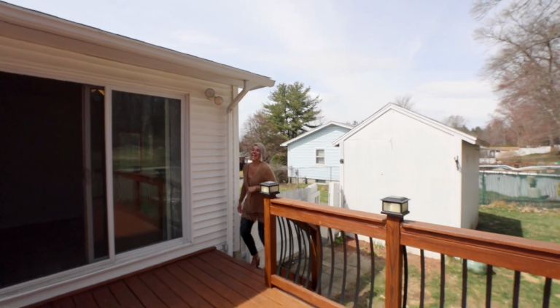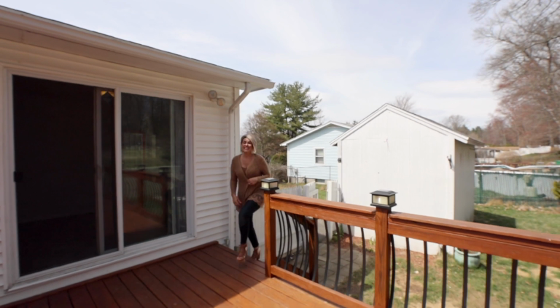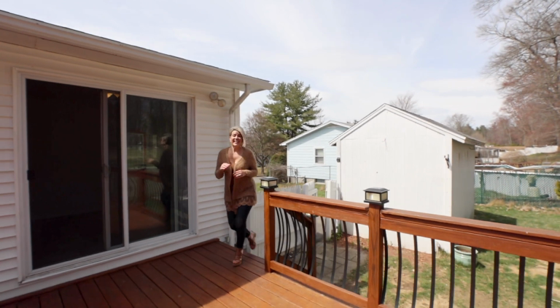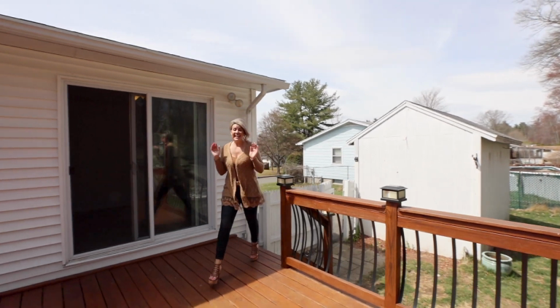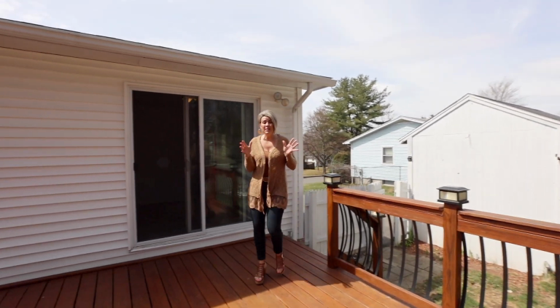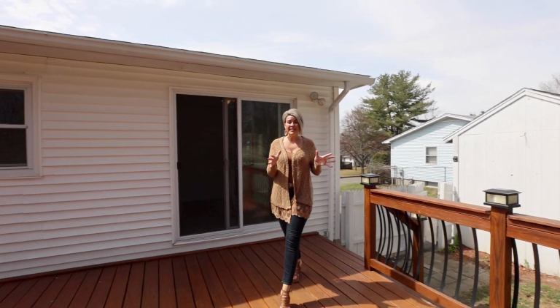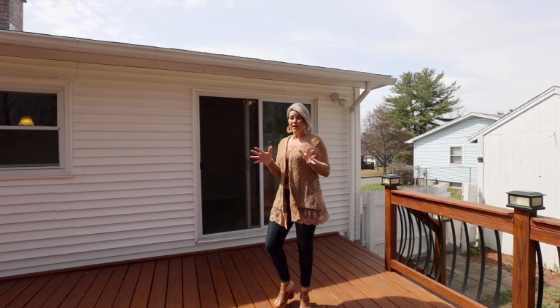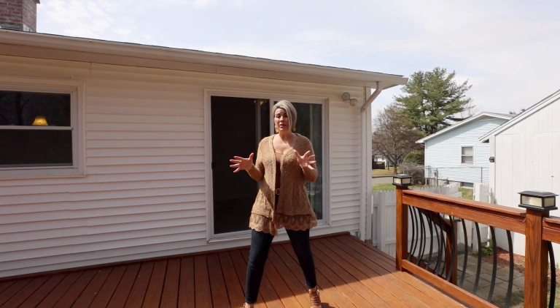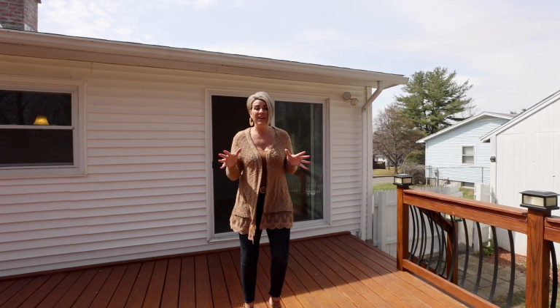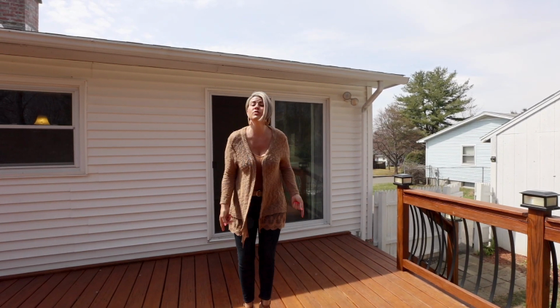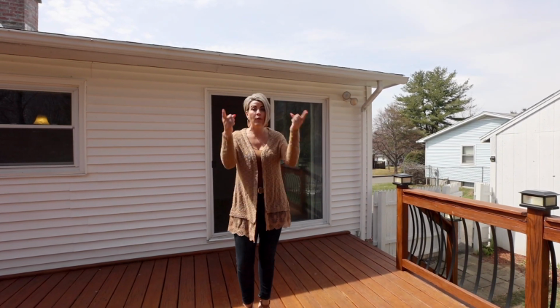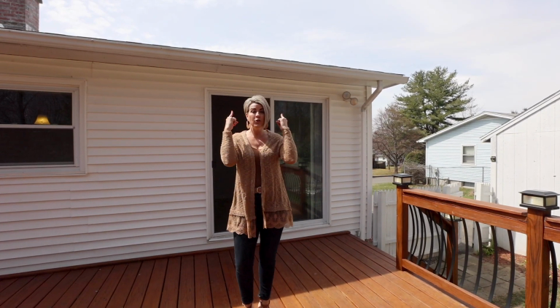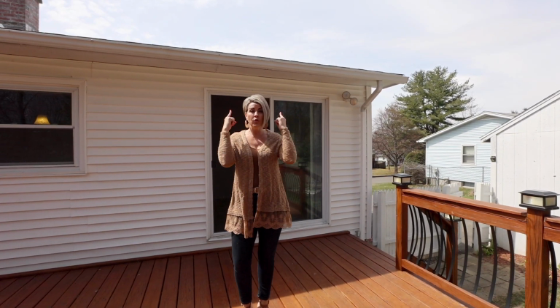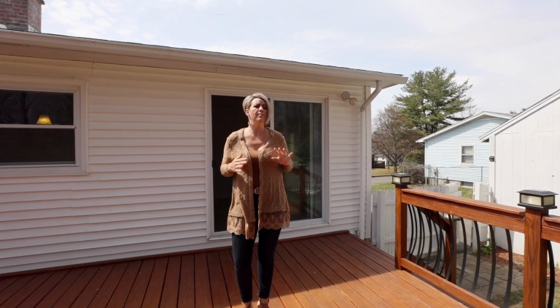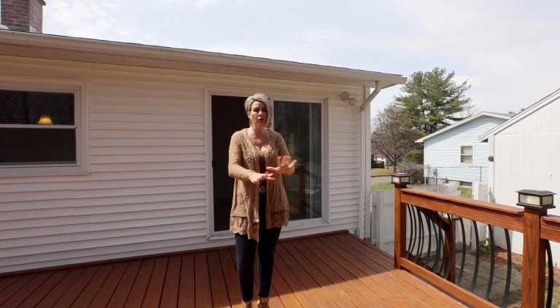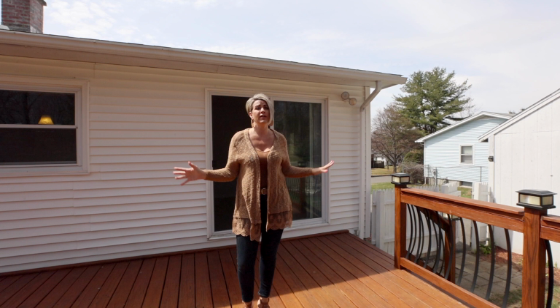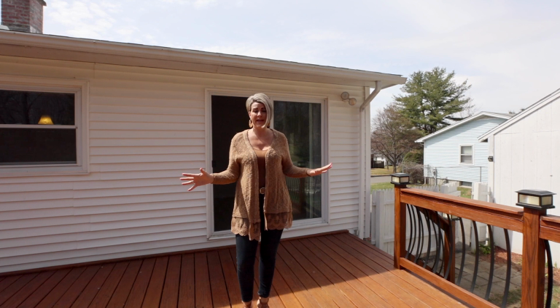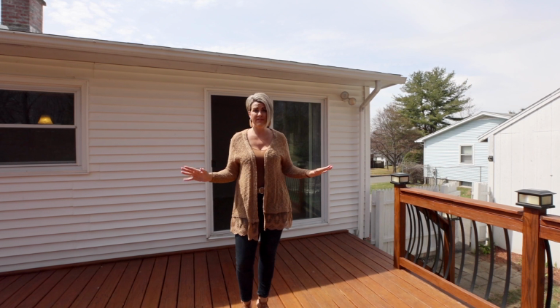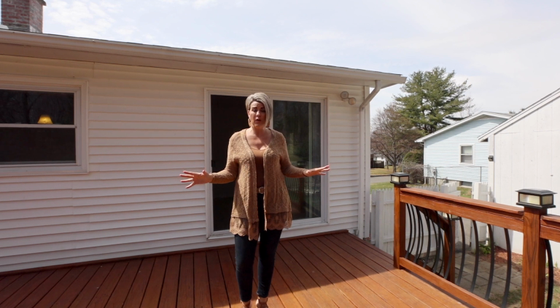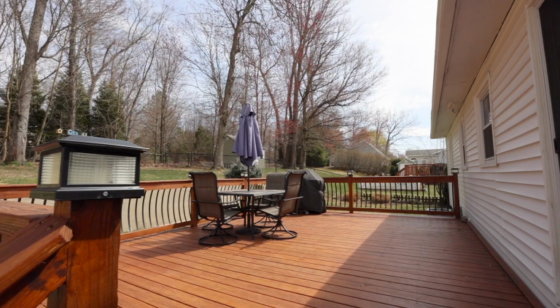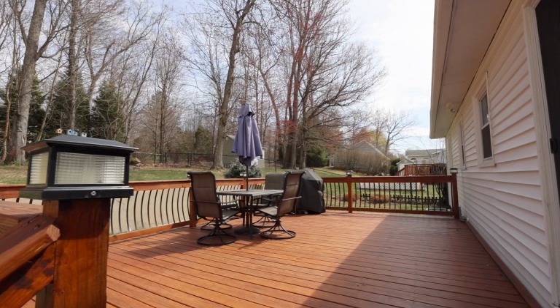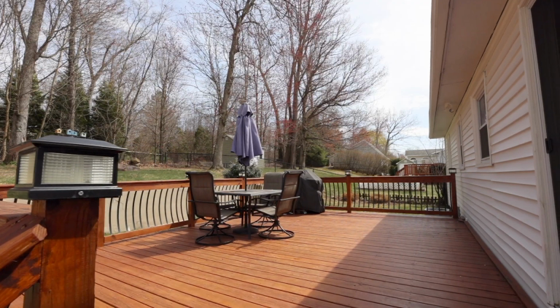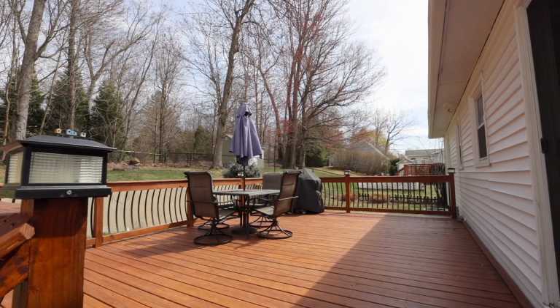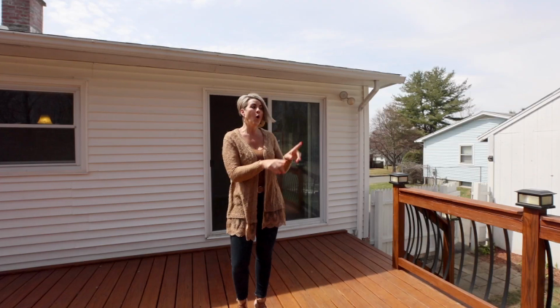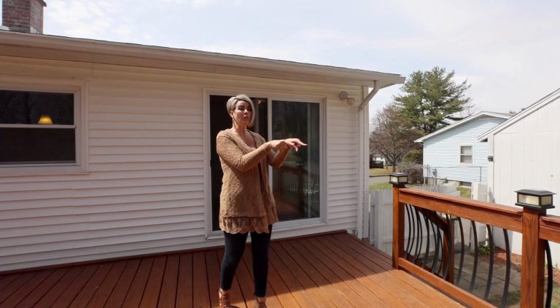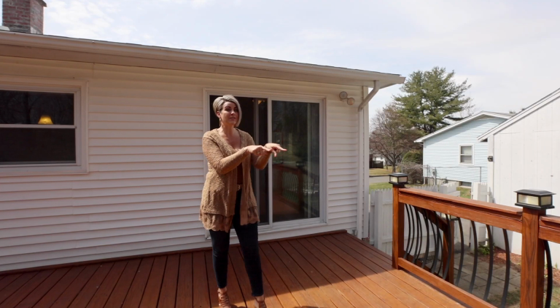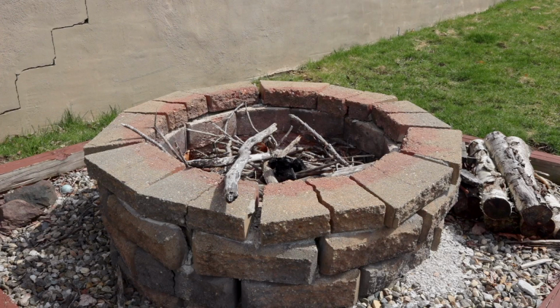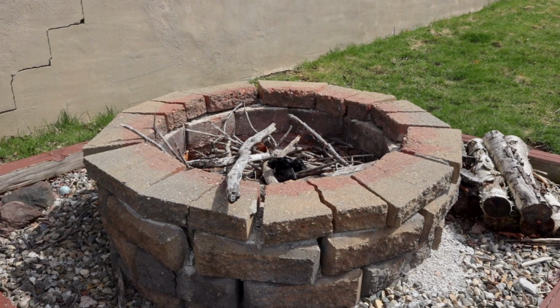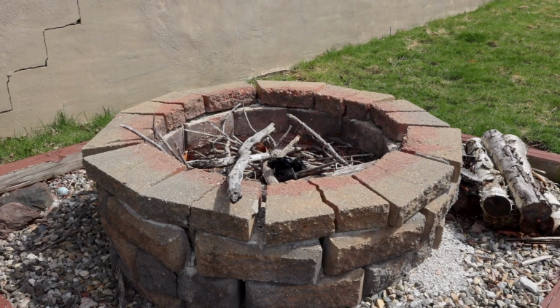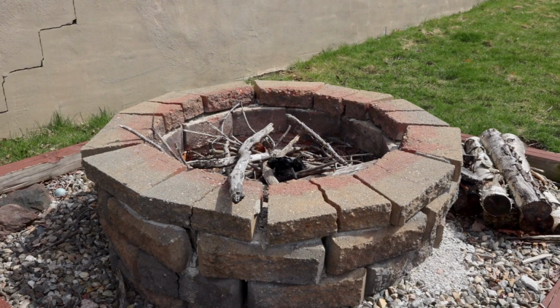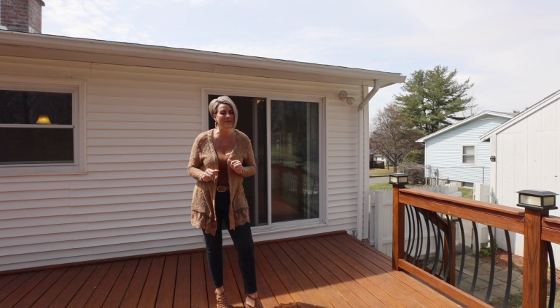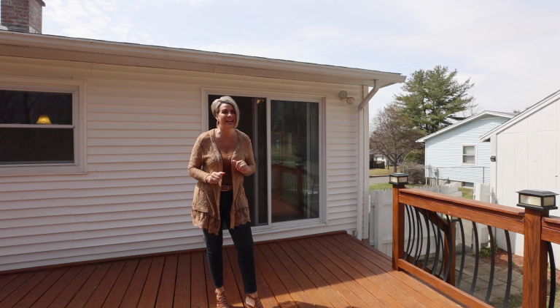This easy breezy one-floor living comes with a brand new roof and beautiful expansive deck where you can relax, or relax around the fire pit on those warm summer nights.